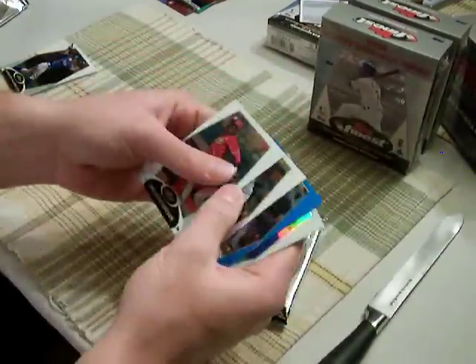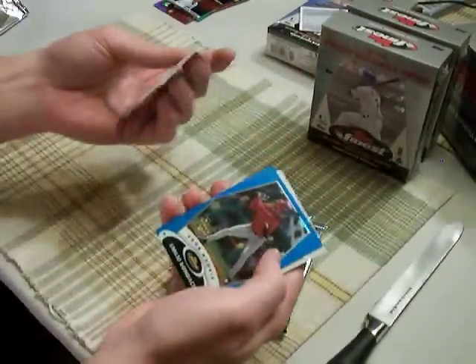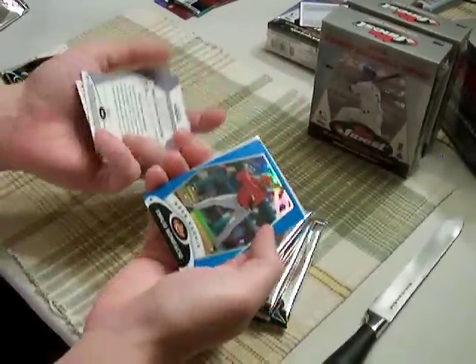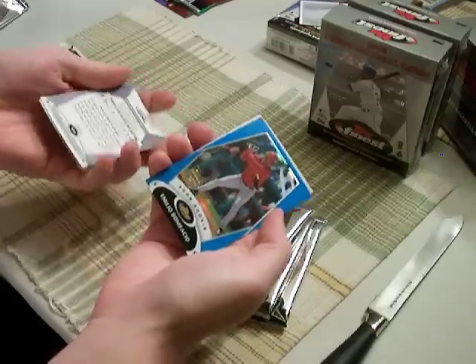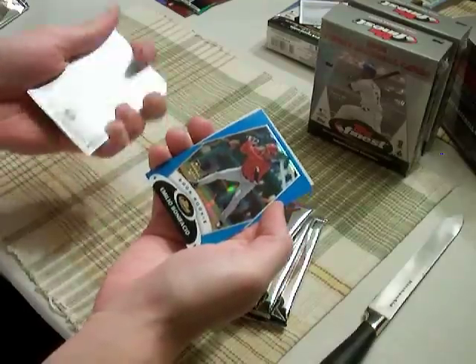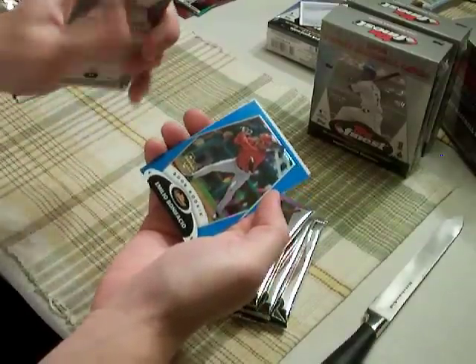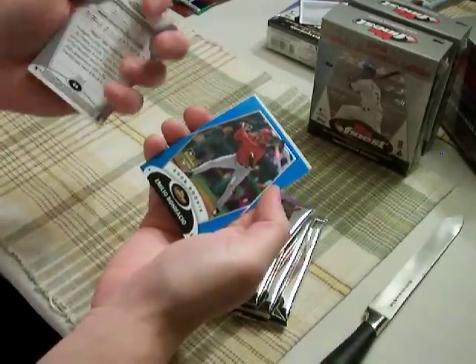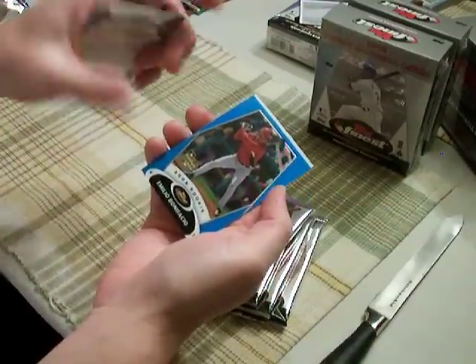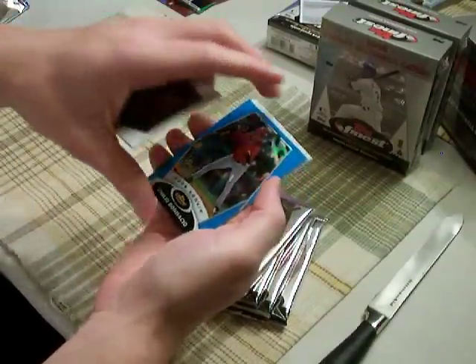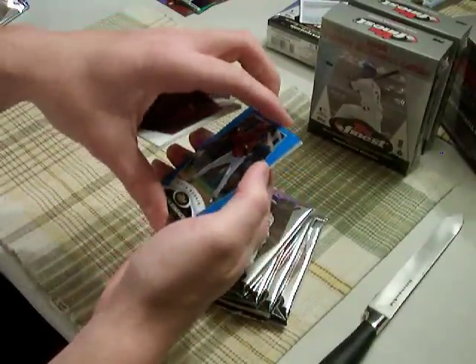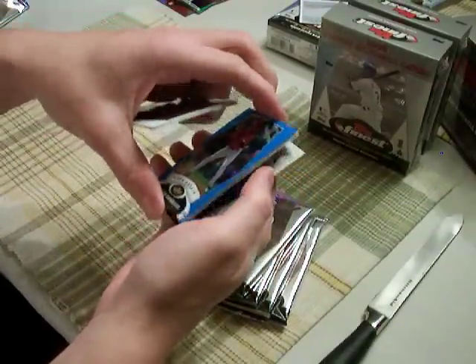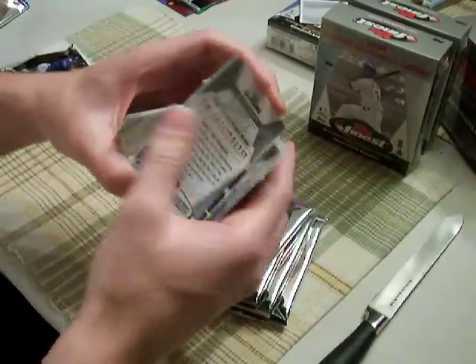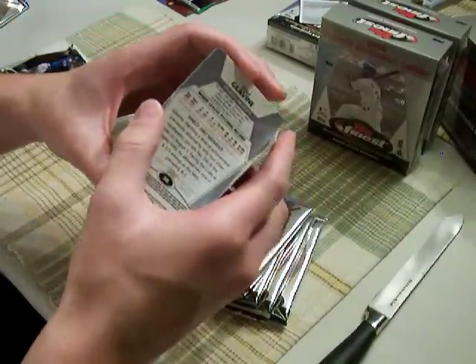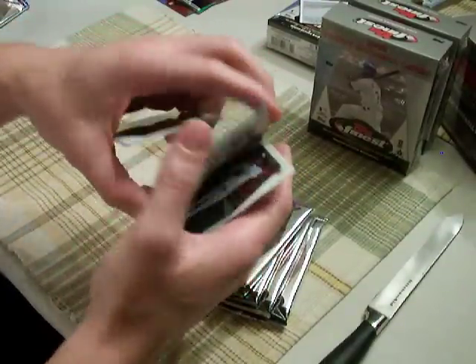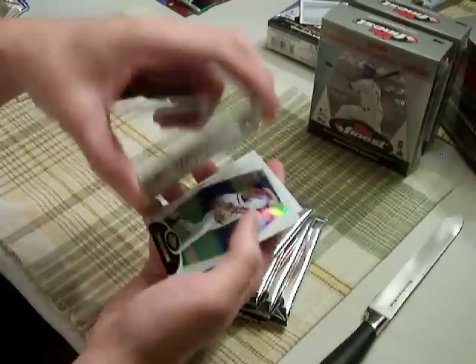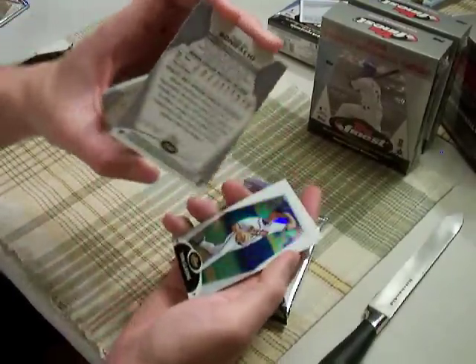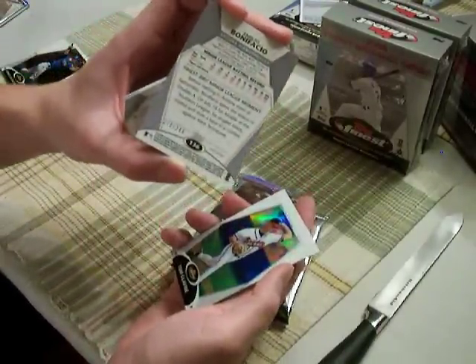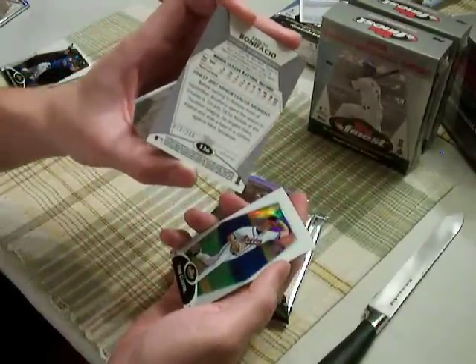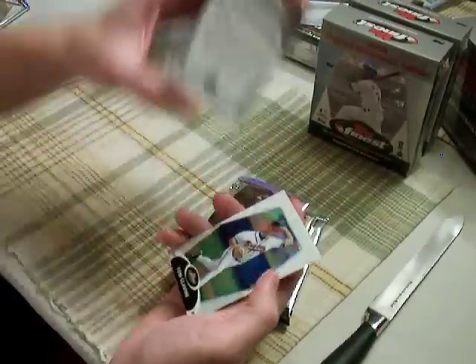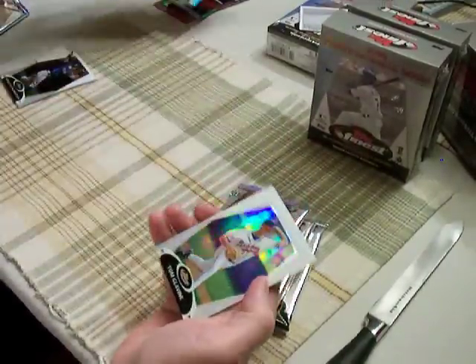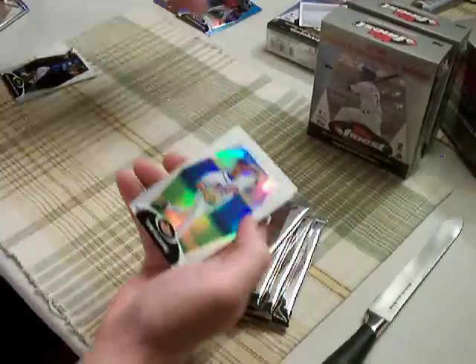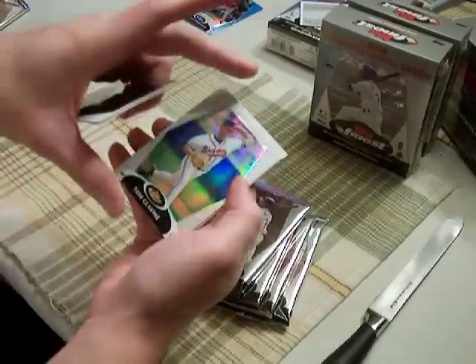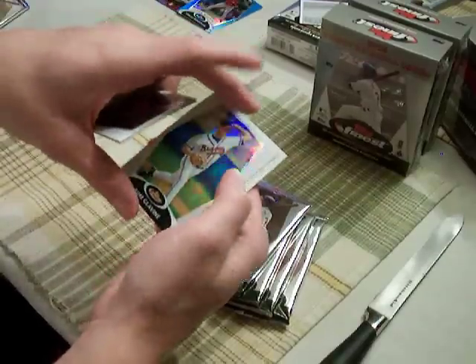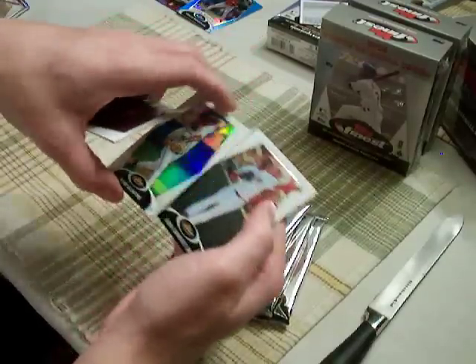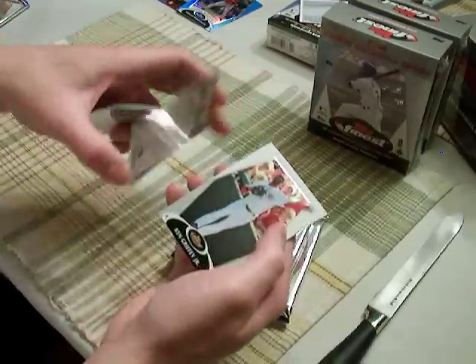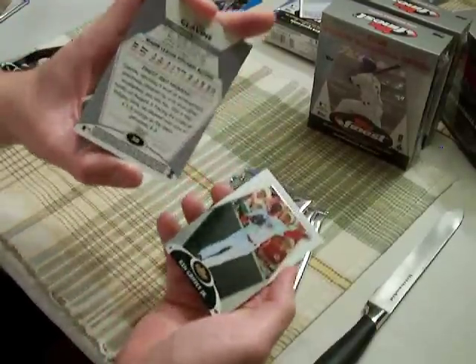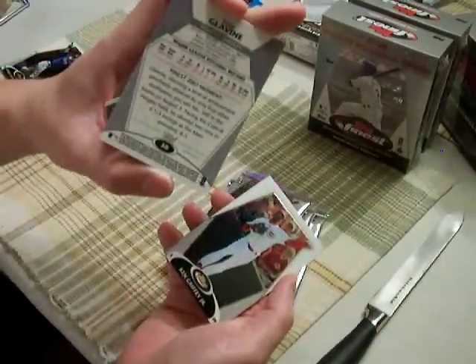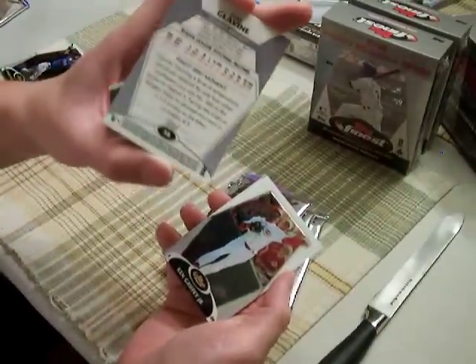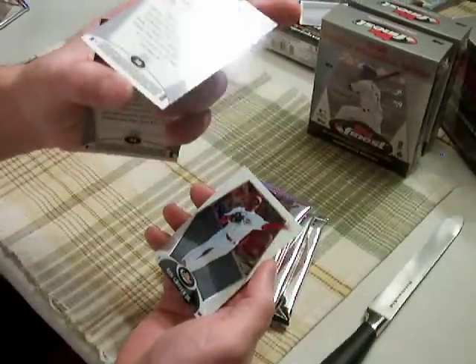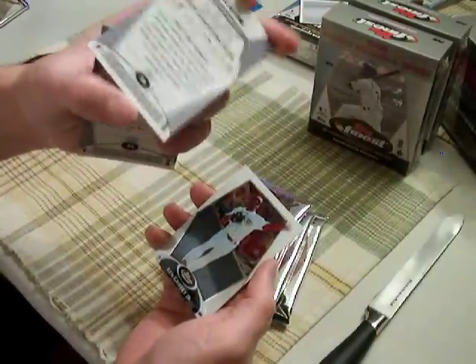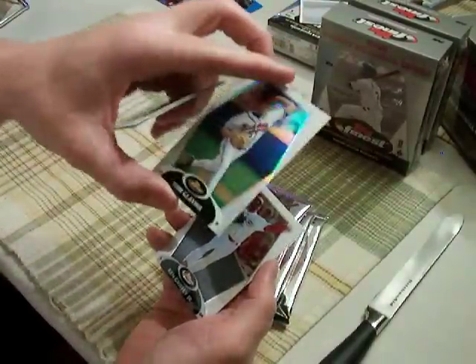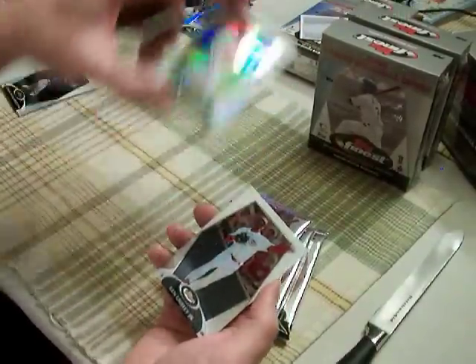Base, base. Blue of Emilio Bonifacio — 2008 rookie, number 2, 299. And then a refractor of Tom Glavine, not numbered.